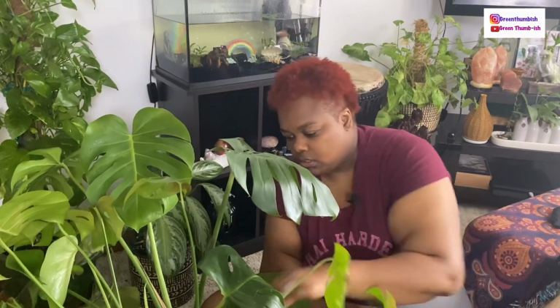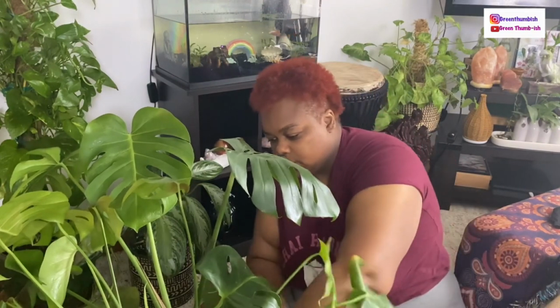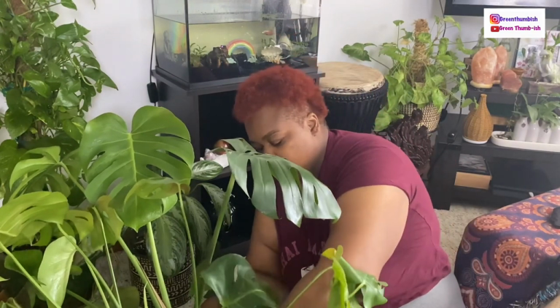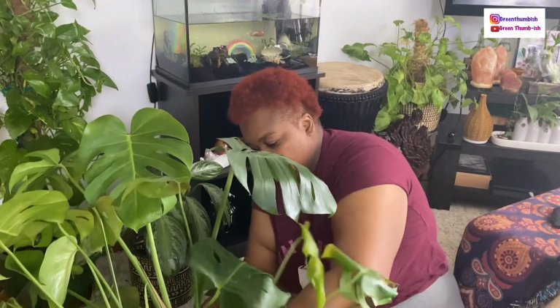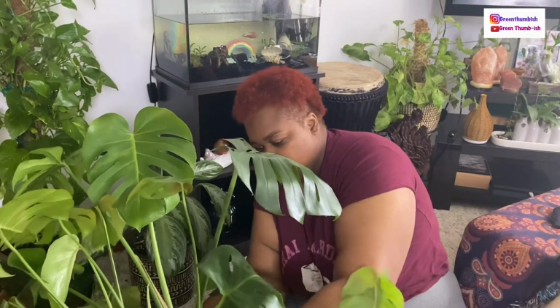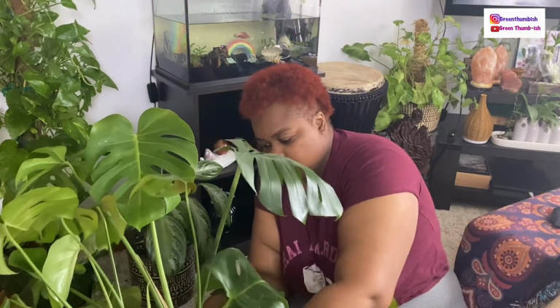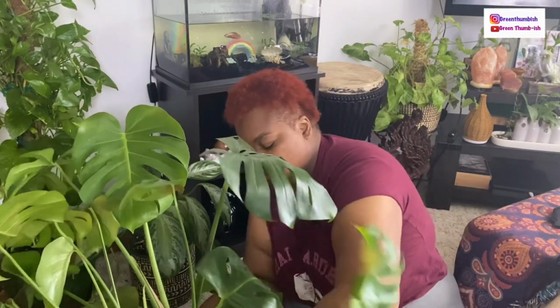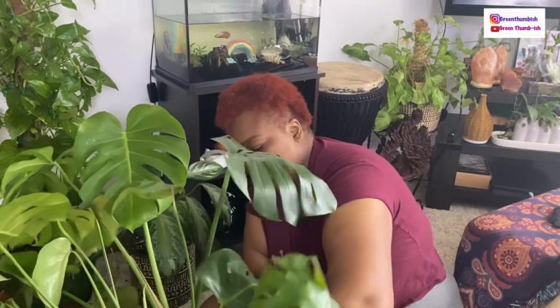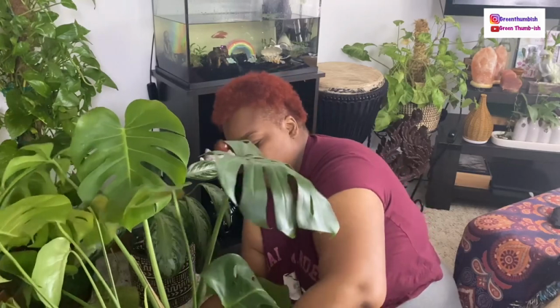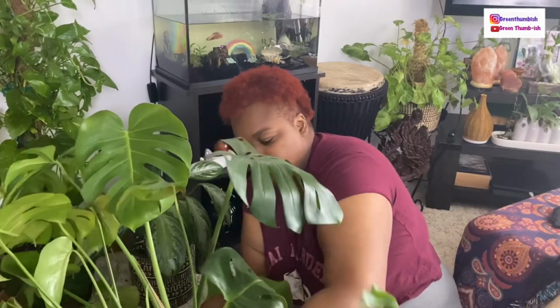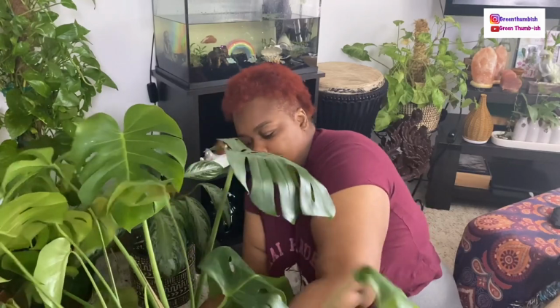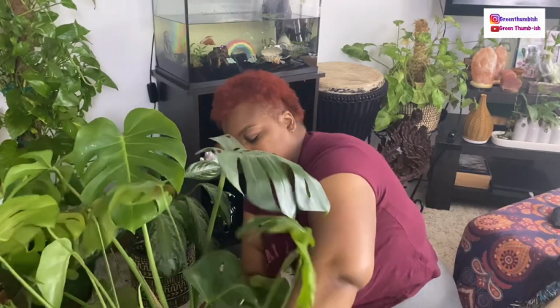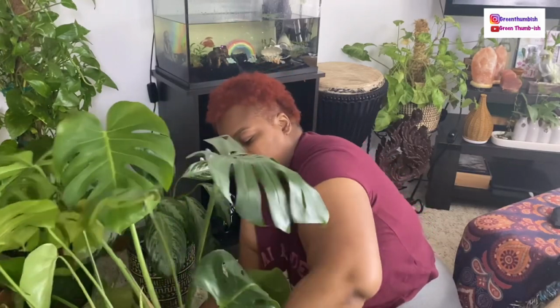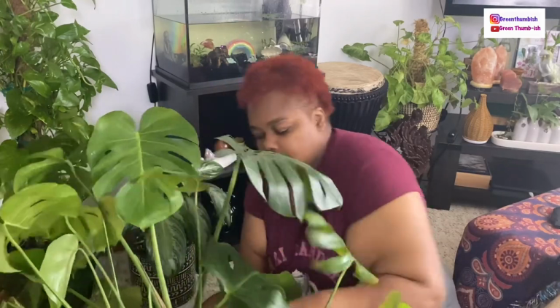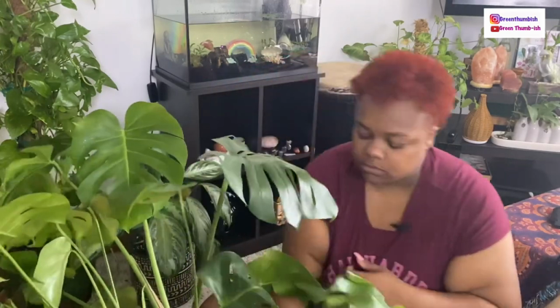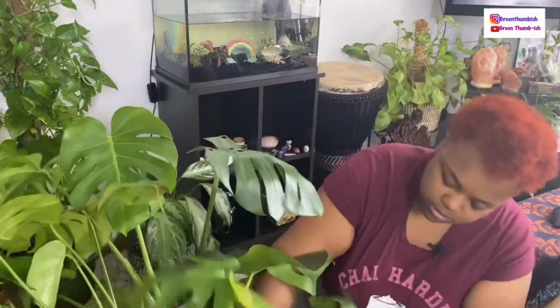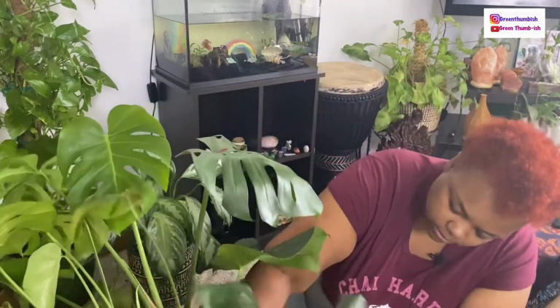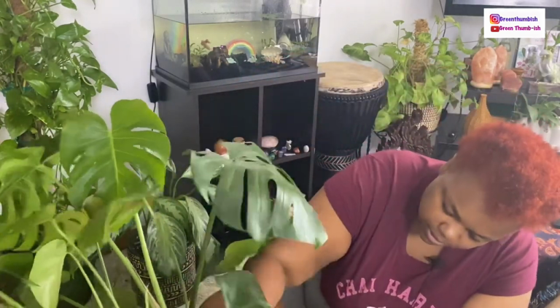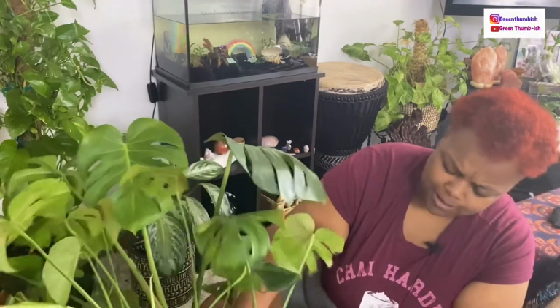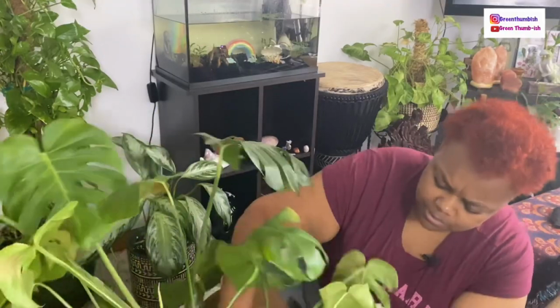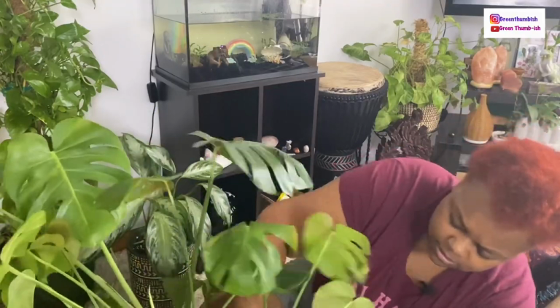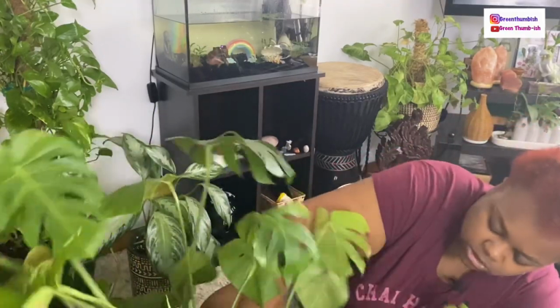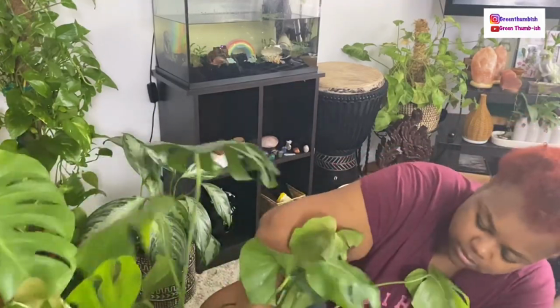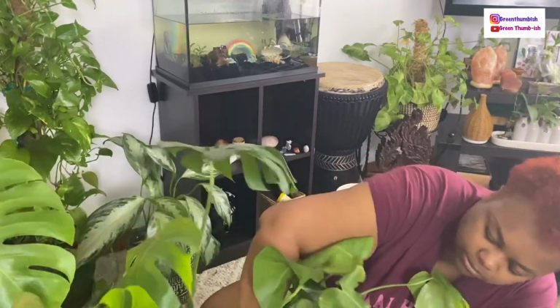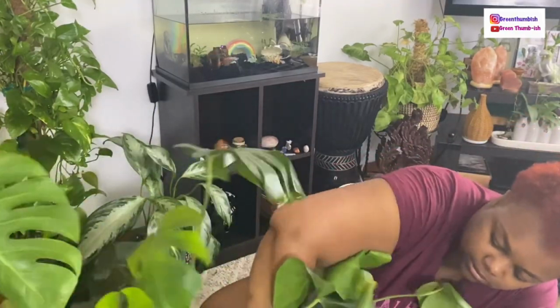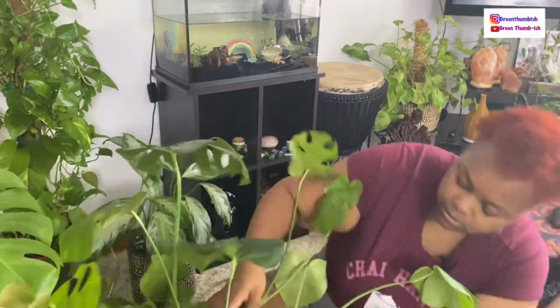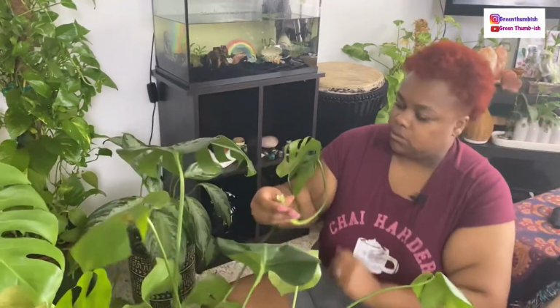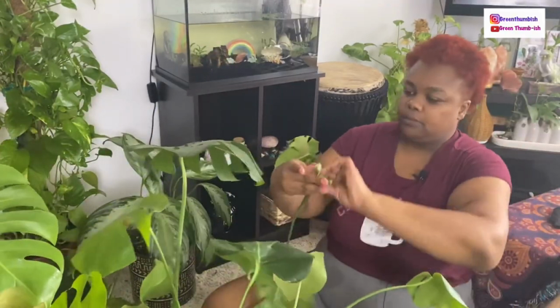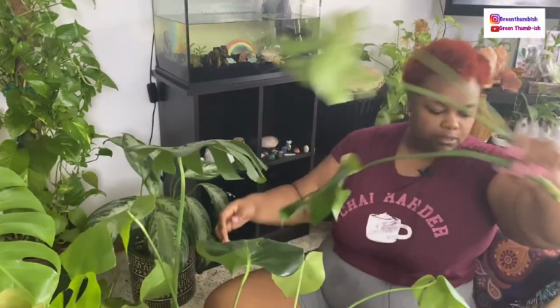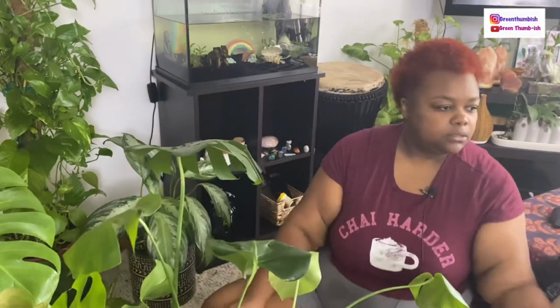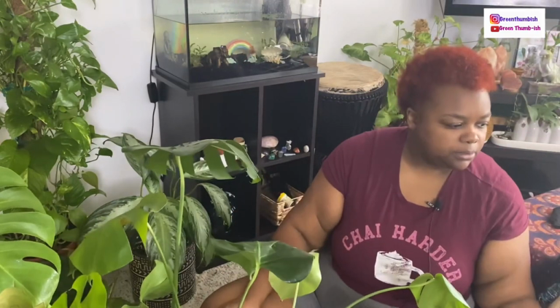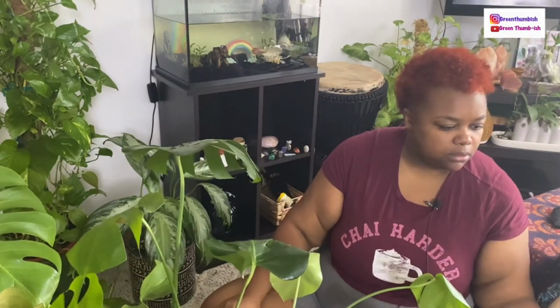The leaves are not going to be saved — they're just going to get worse over time and shrivel up. So I'm just going to do it, I'm just going to take this piece off. Give it a little twist. I need to invest in some shears — that's what I need to do. Okay, that piece is off.